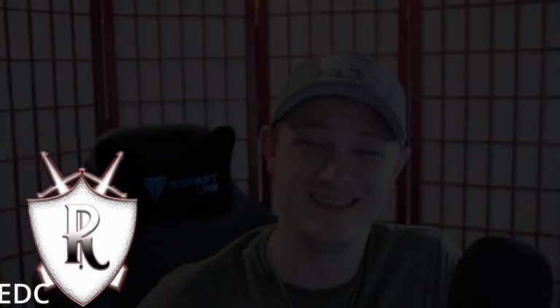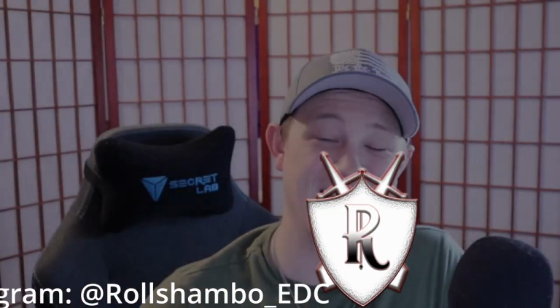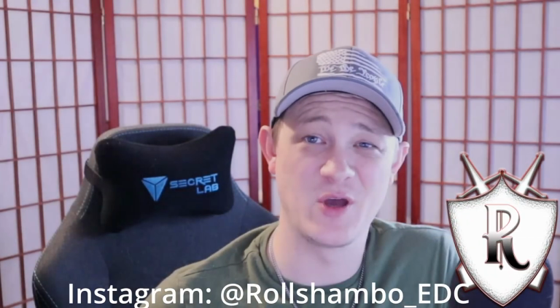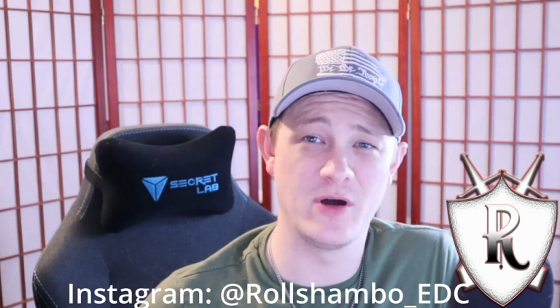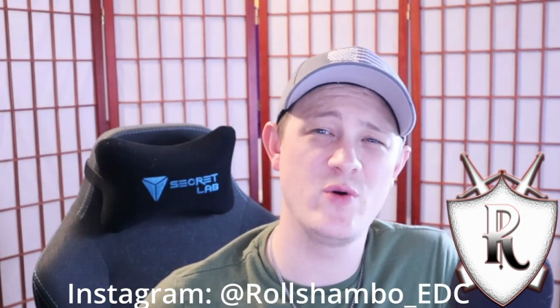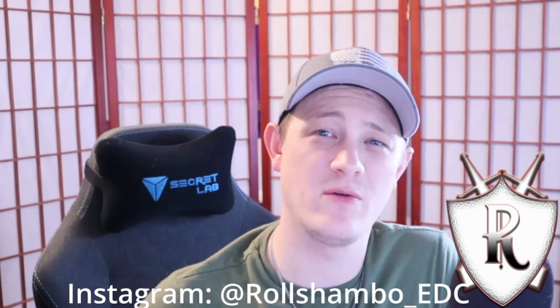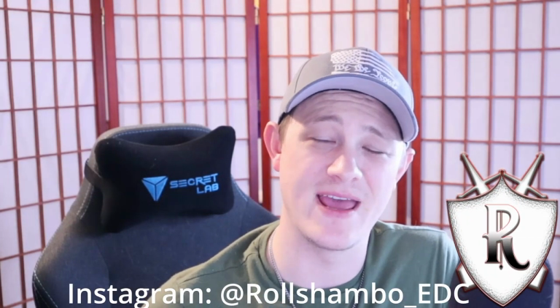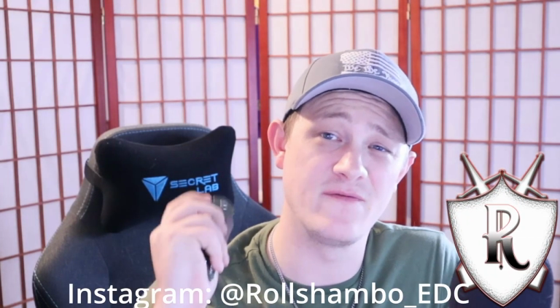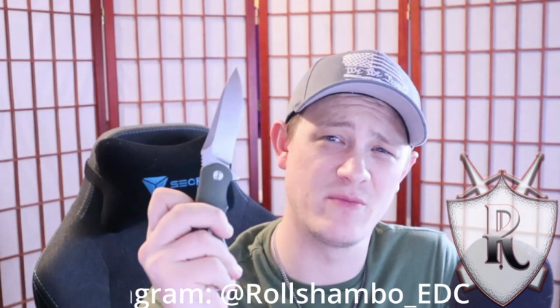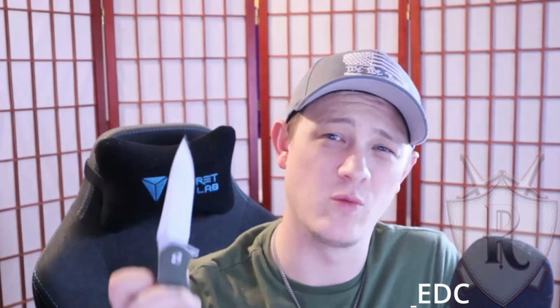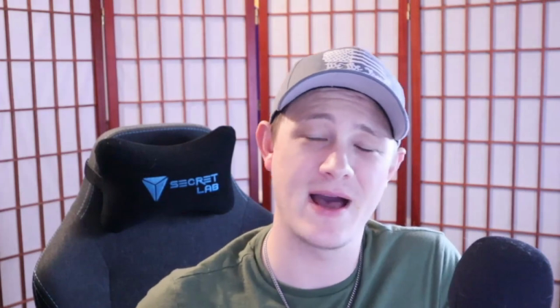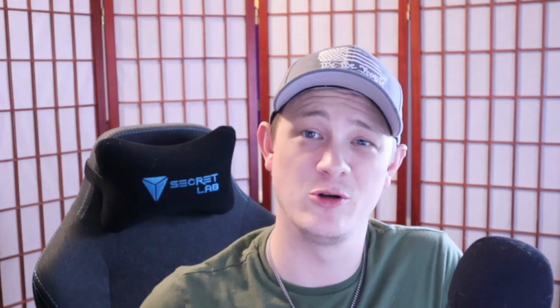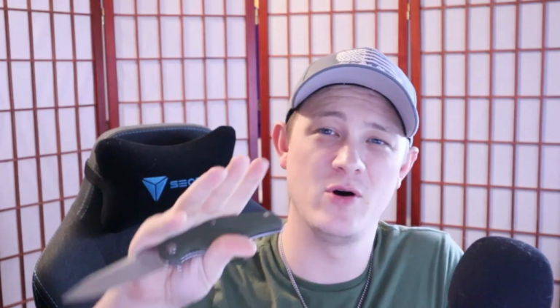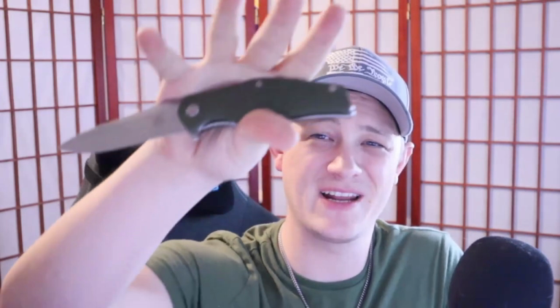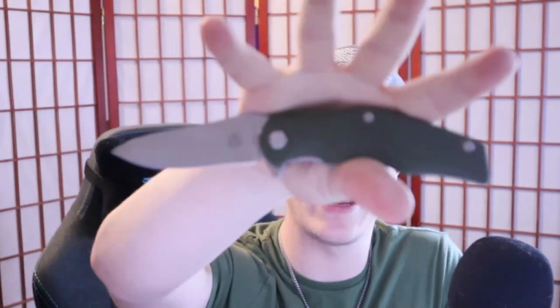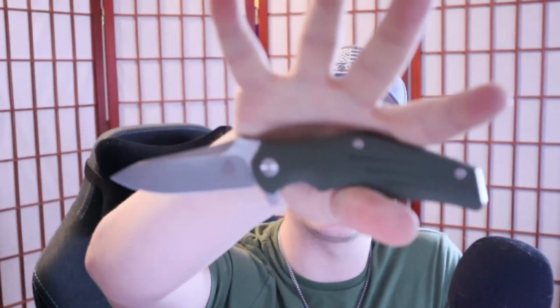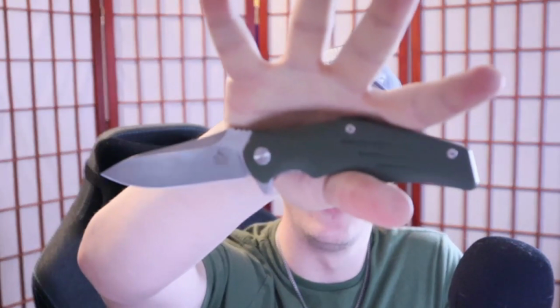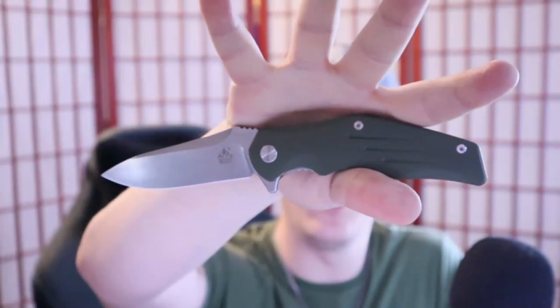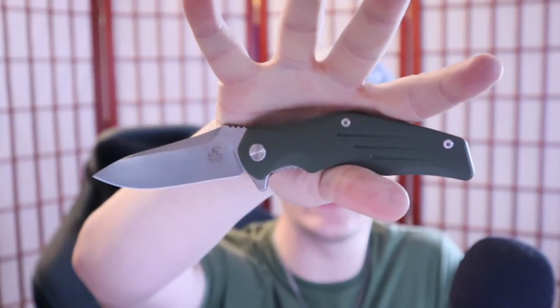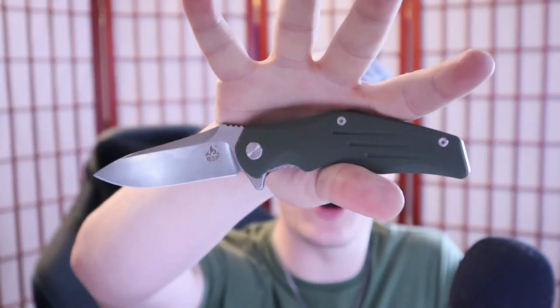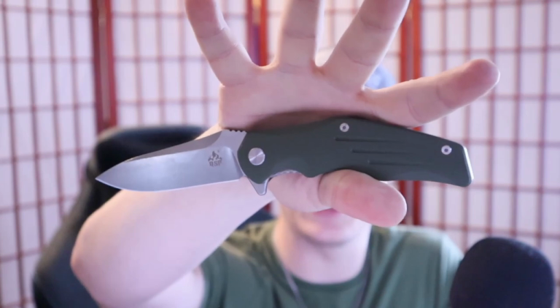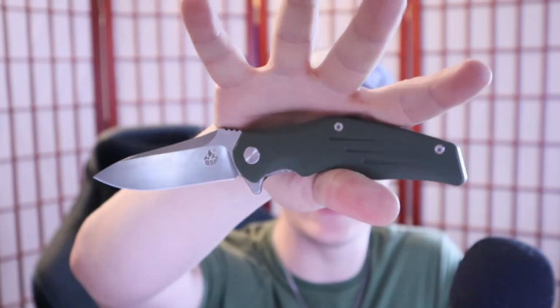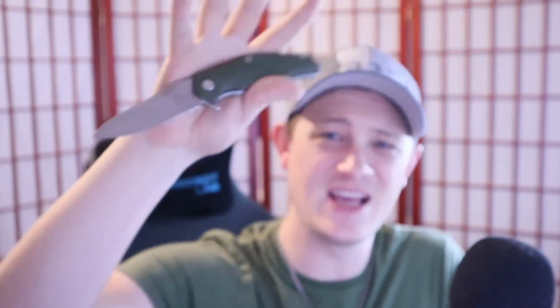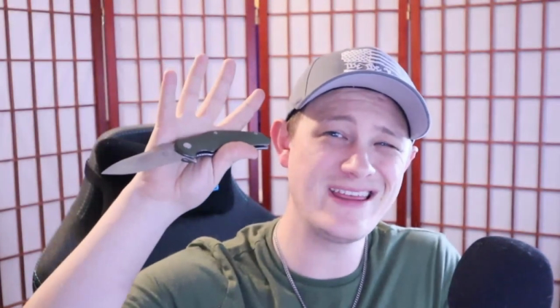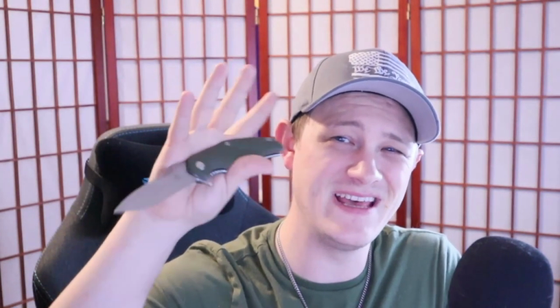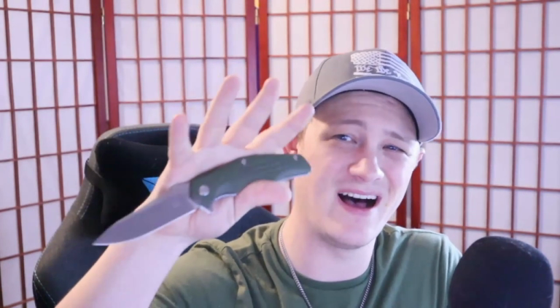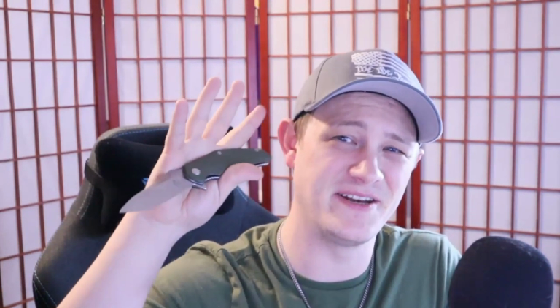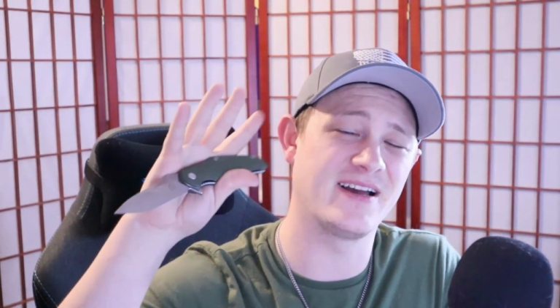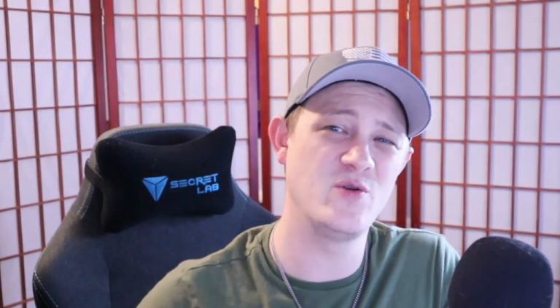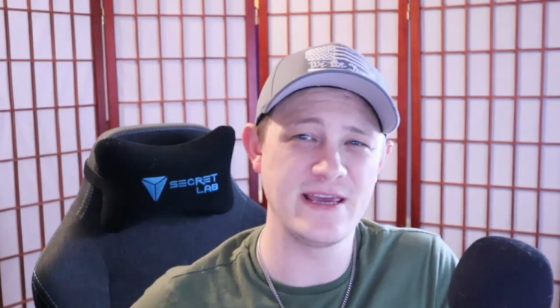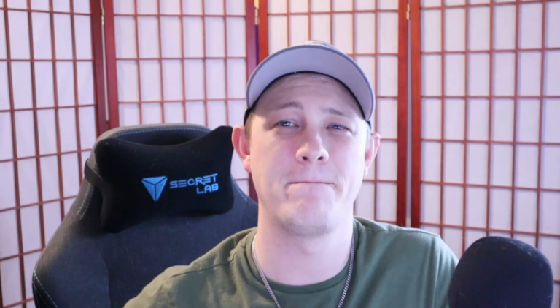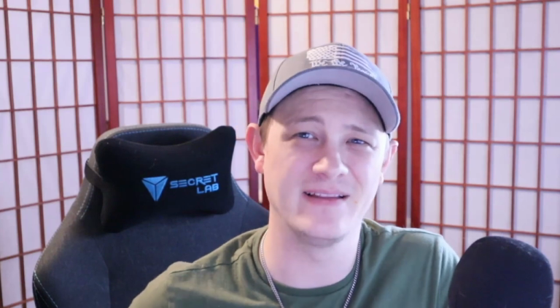Hey, how's it going everybody? If you're new here, welcome in. And if you've been here before, welcome back. I'm Rolshambo, the connoisseur and collector of all things sharp and shiny, including this odd duck, the QSP Pangolin.